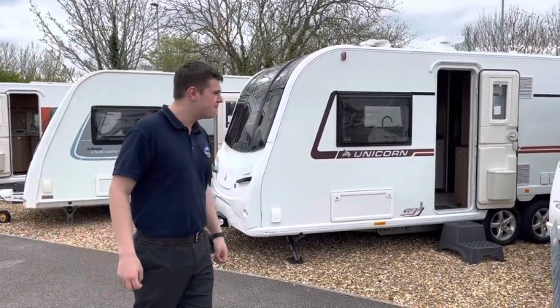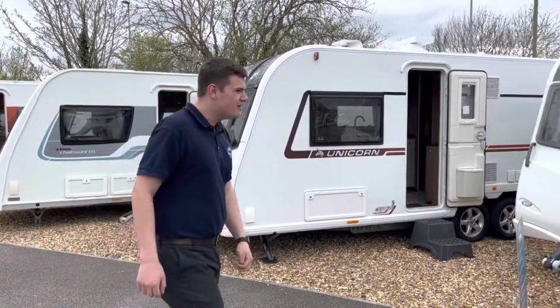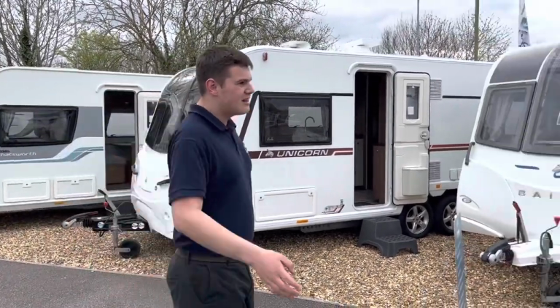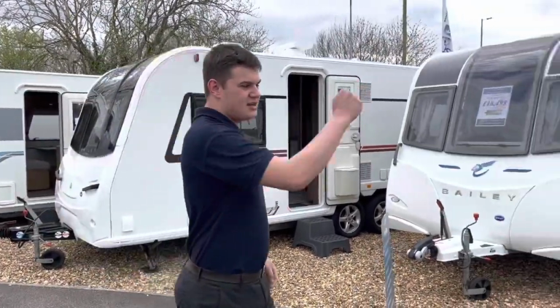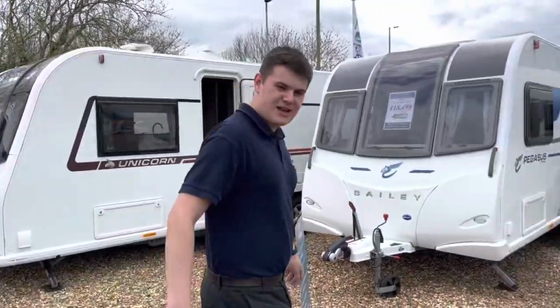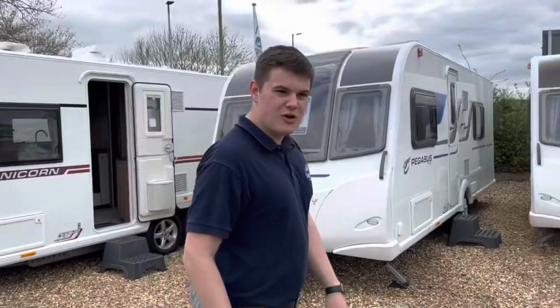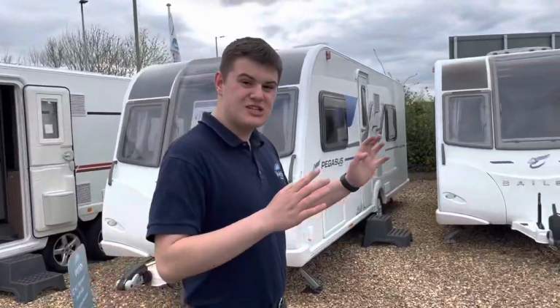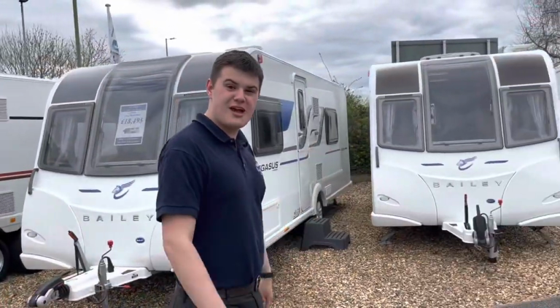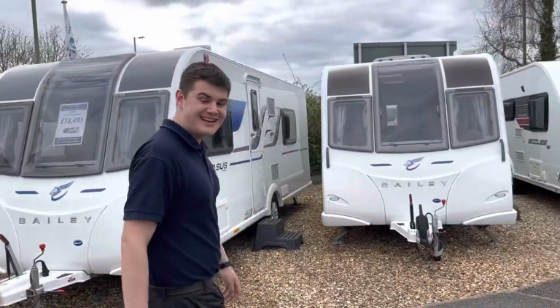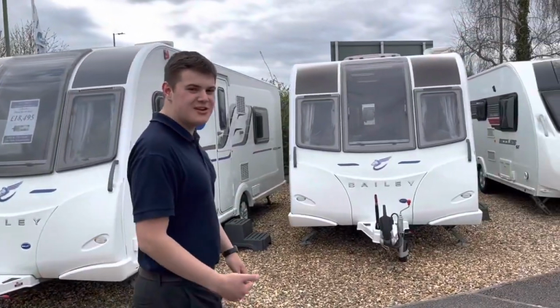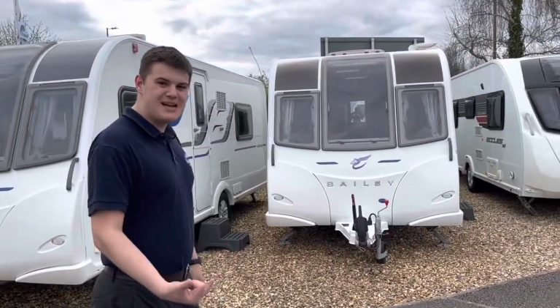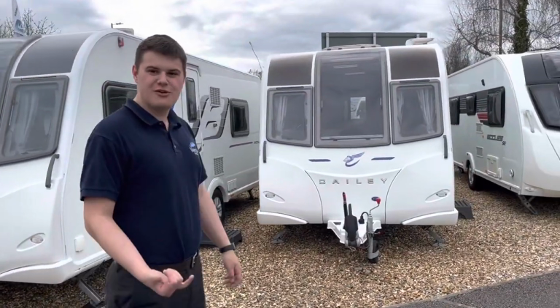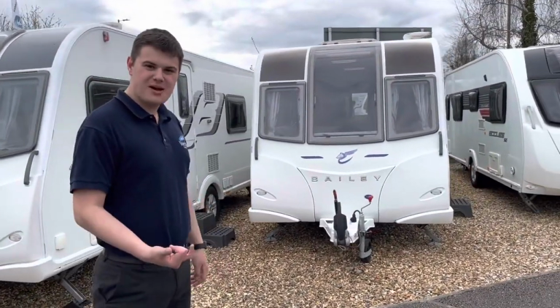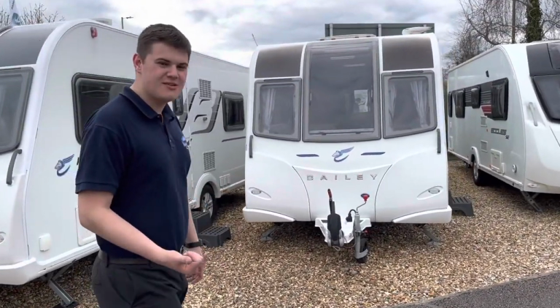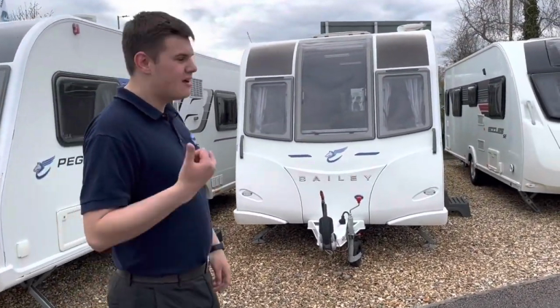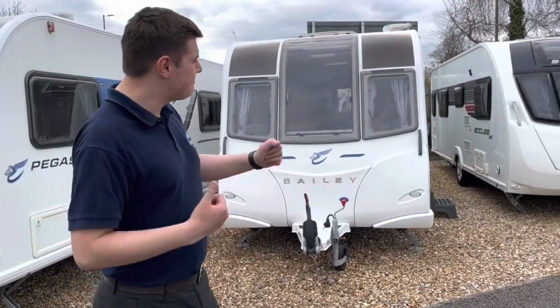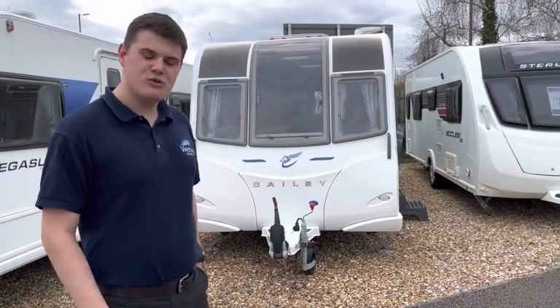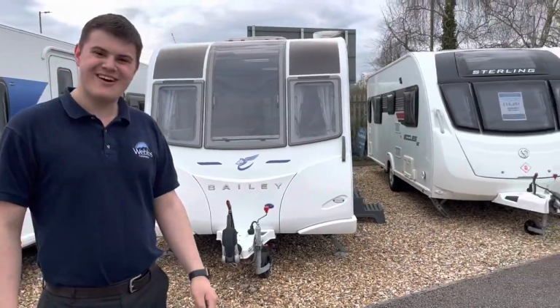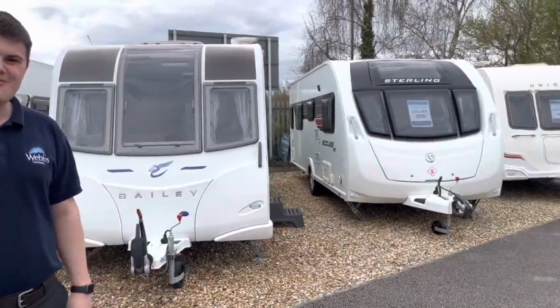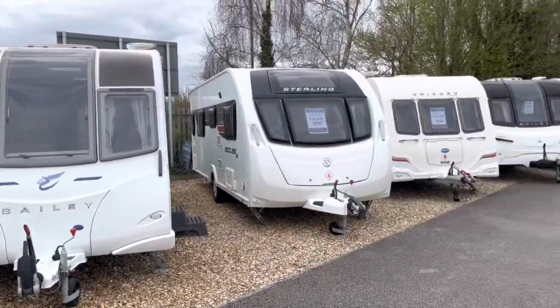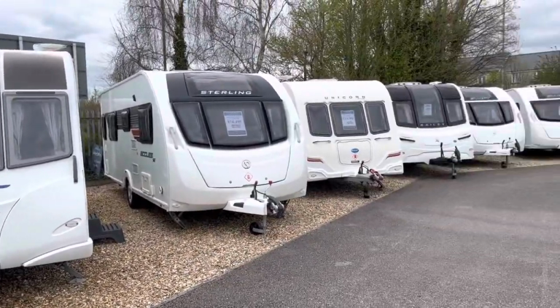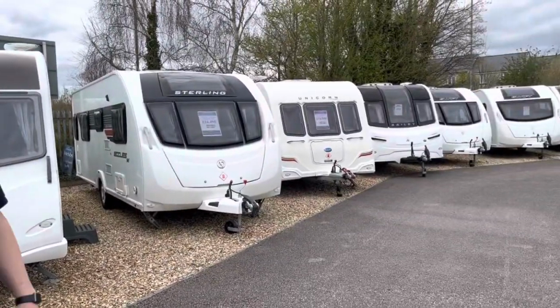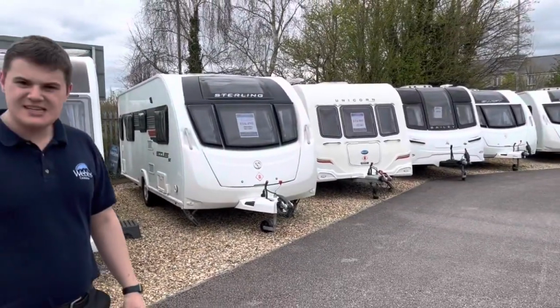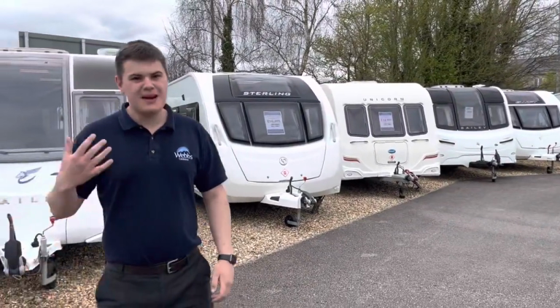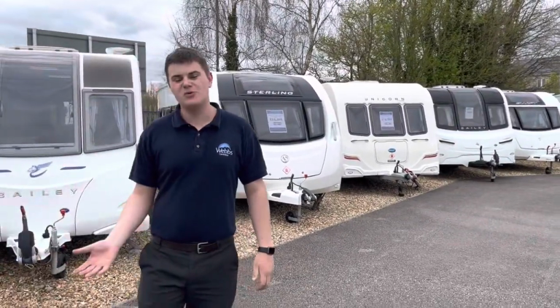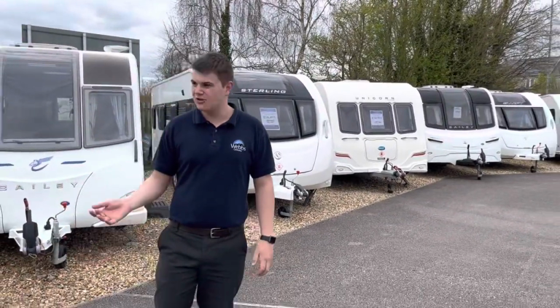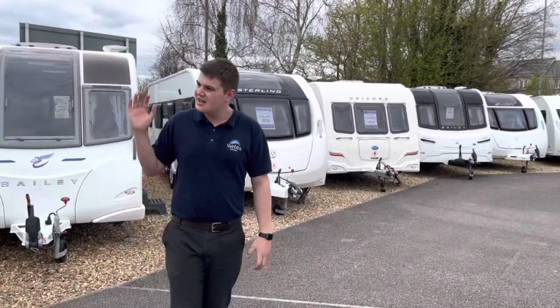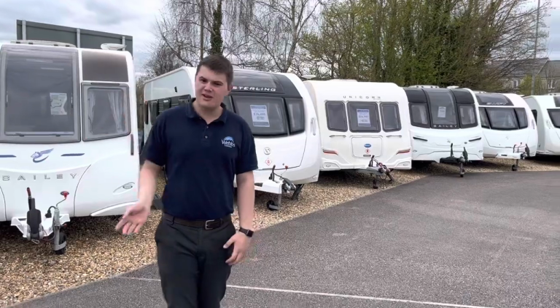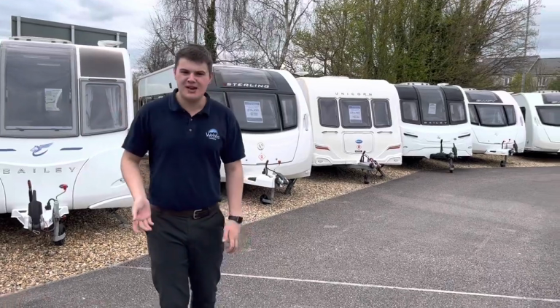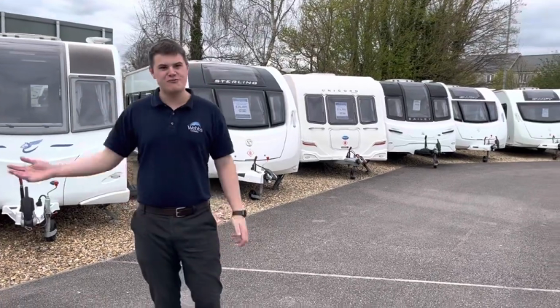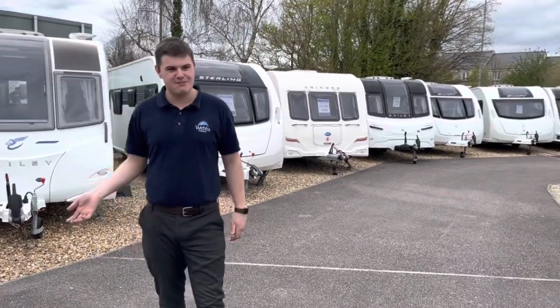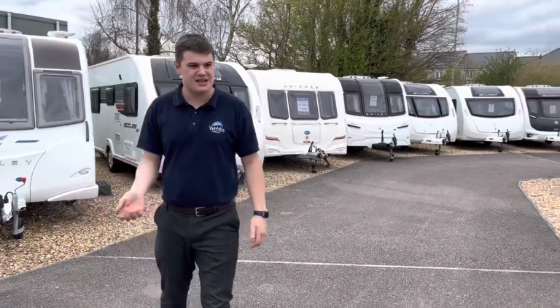The last twin axle we've got is a 2011 Bailey Unicorn Barcelona priced at £14,995. So here at Webs this Easter there are plenty of twin axles — if you're looking for a twin axle, this really is the place to come.